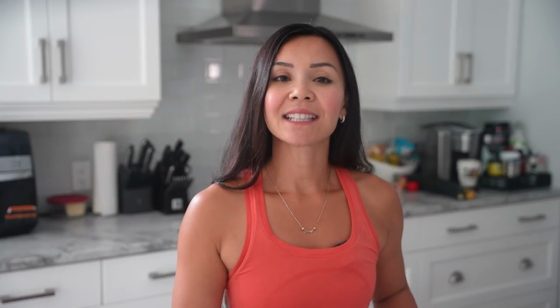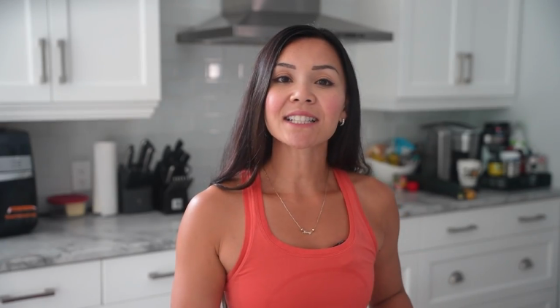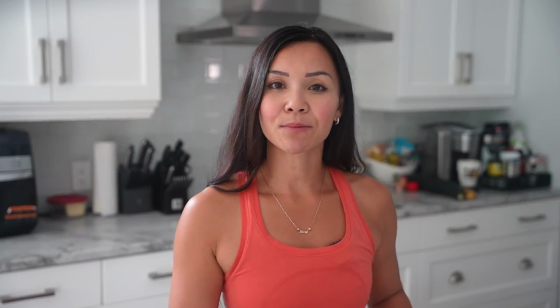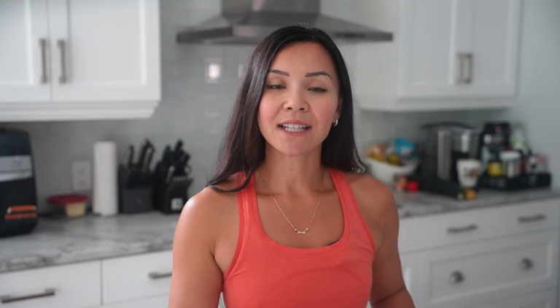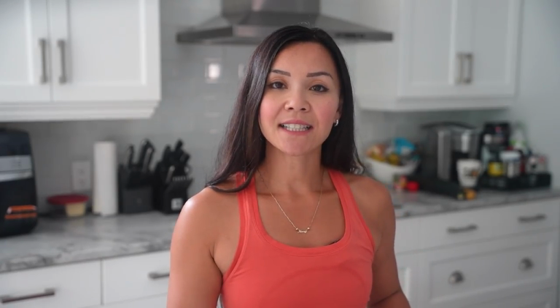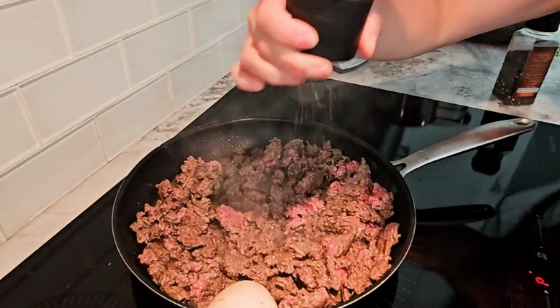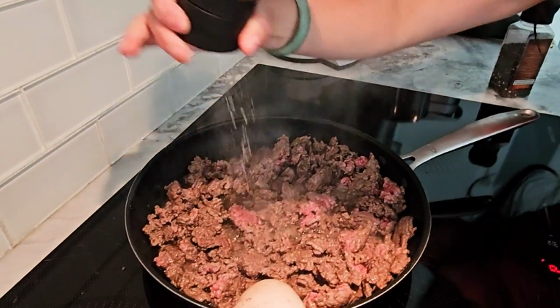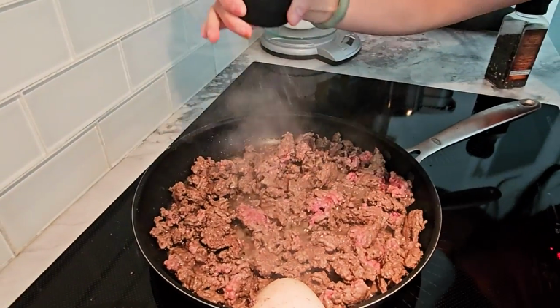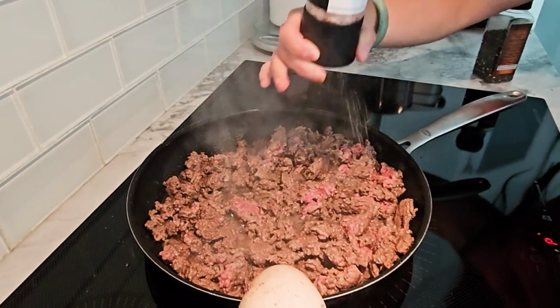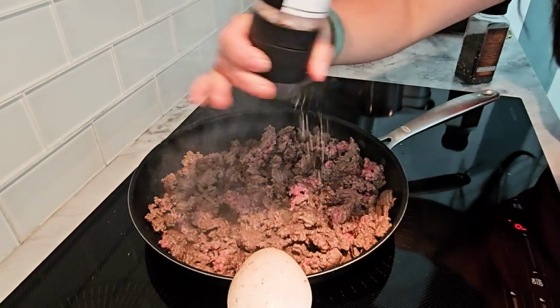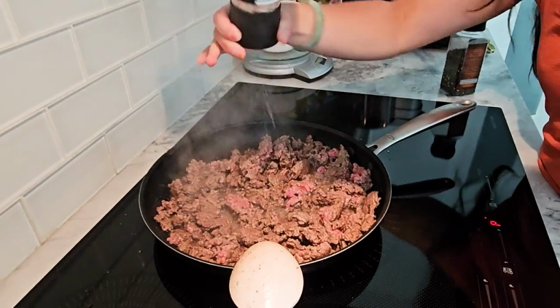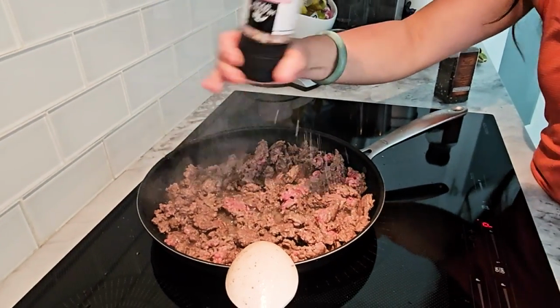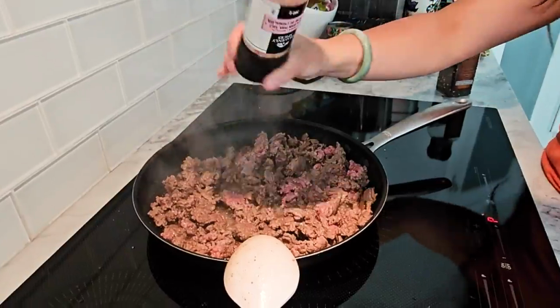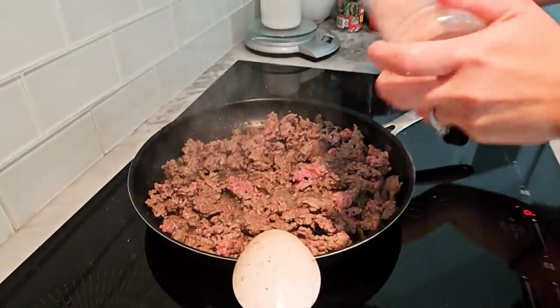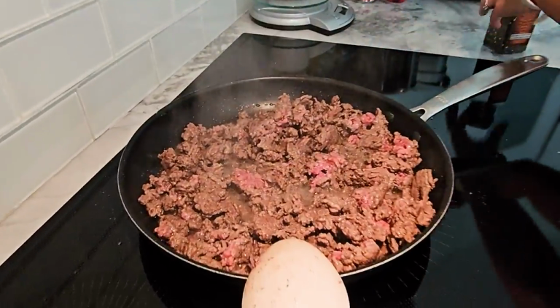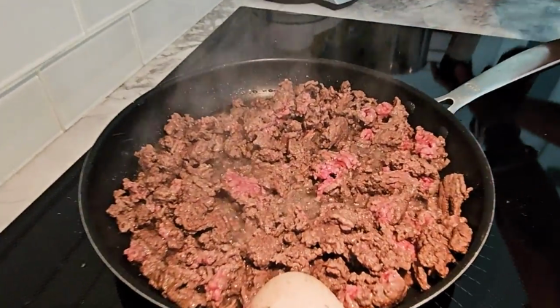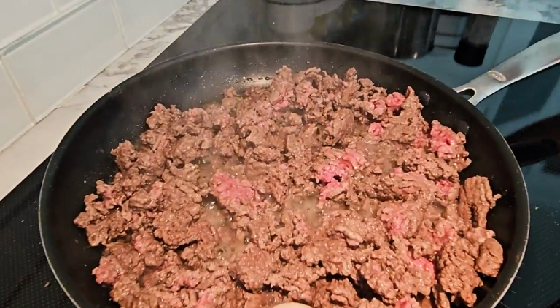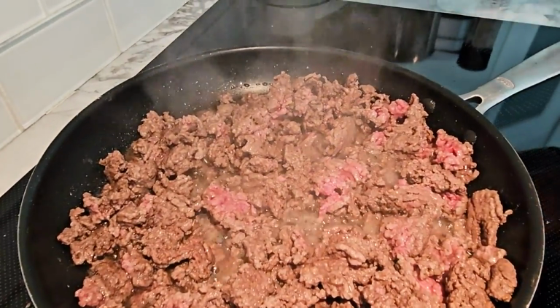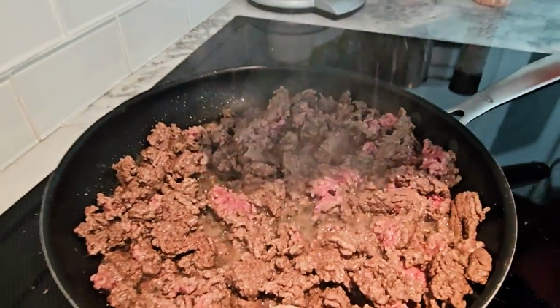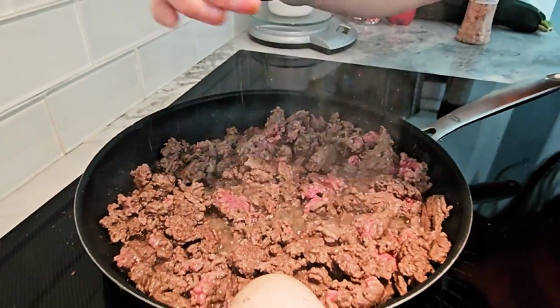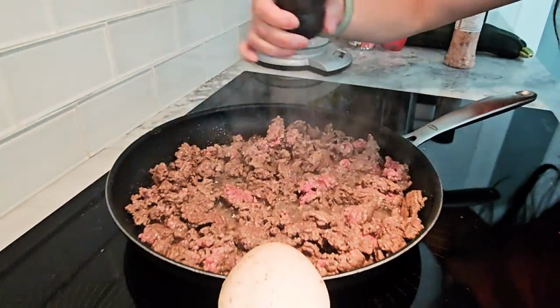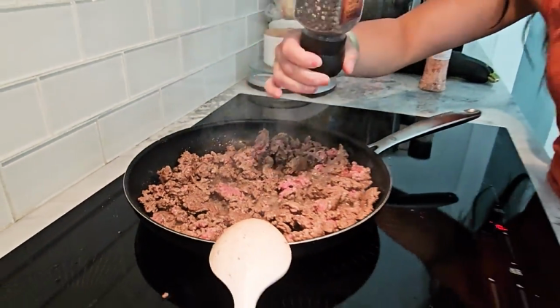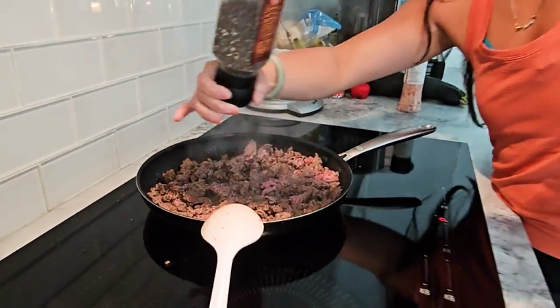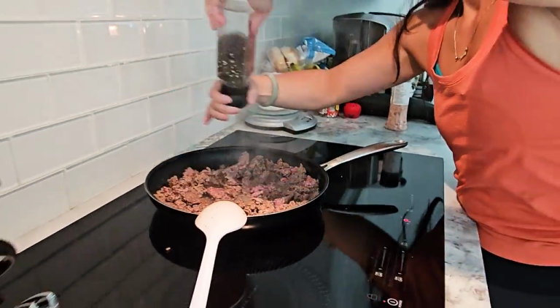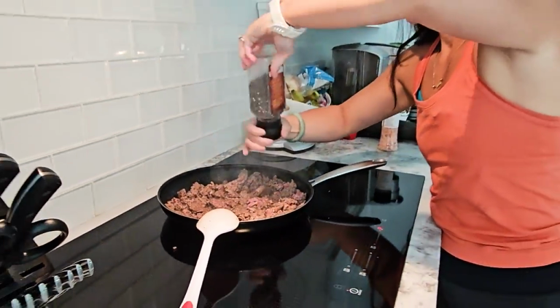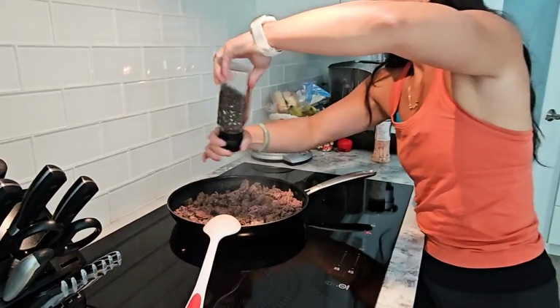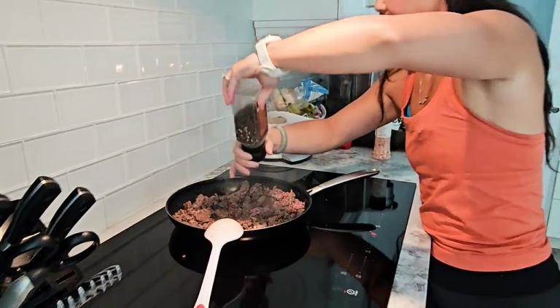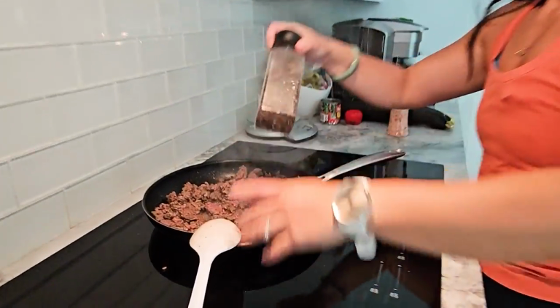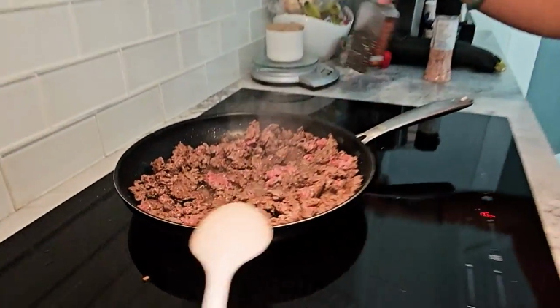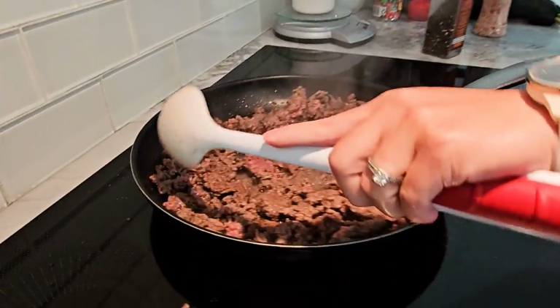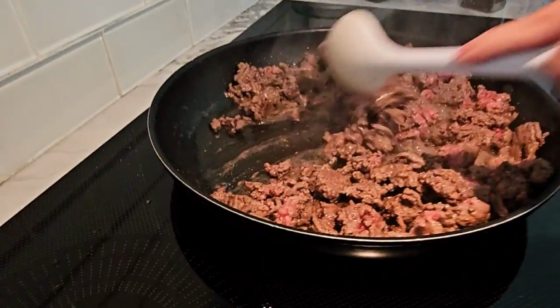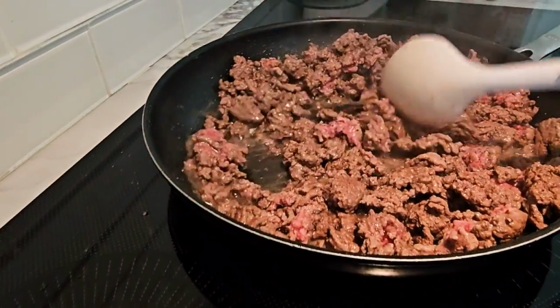Now let's cook our beef. Season it with a little salt and pepper on both sides, then cook it in a hot pan with the light butter. Once it's cooked through, you can add a bit more light butter for extra flavor and top it off with your cheddar cheese.